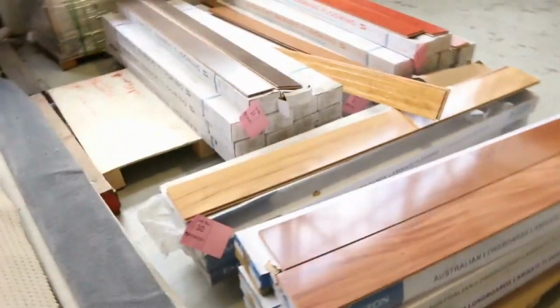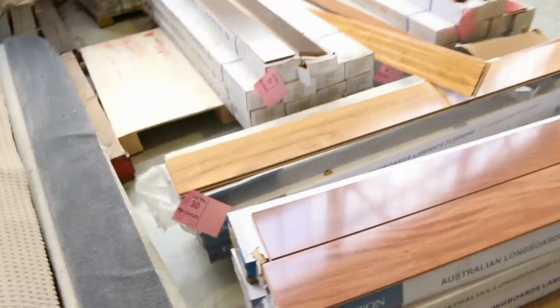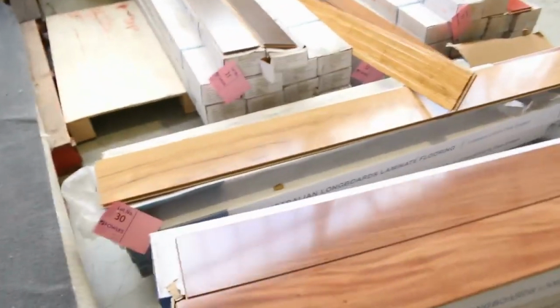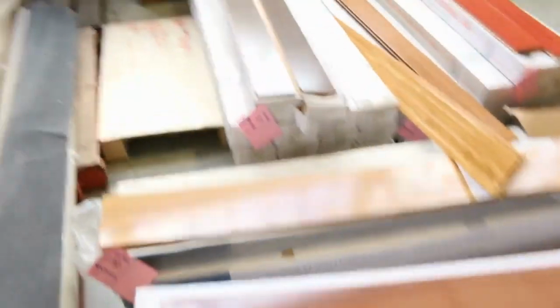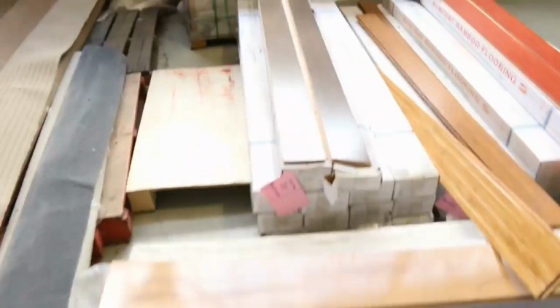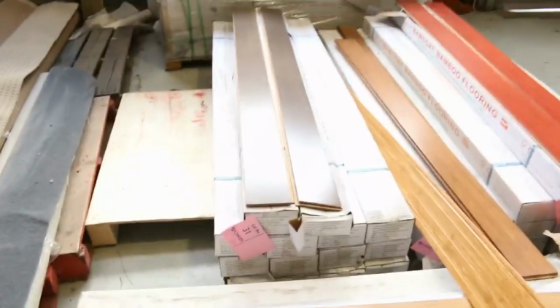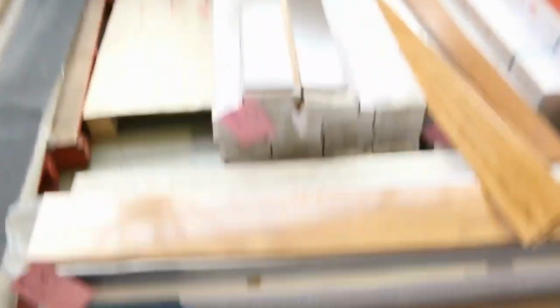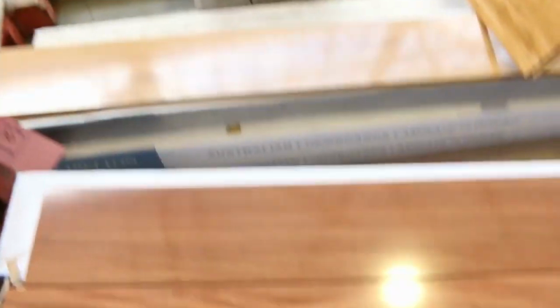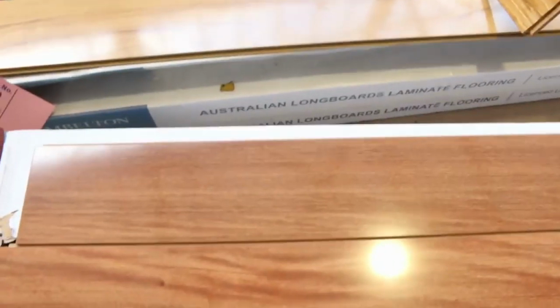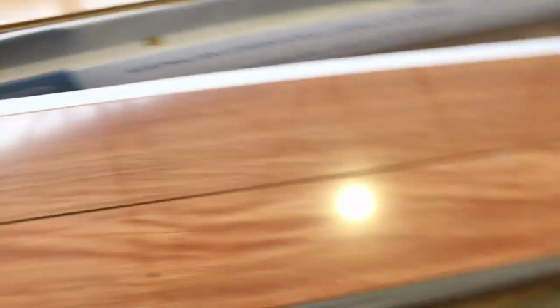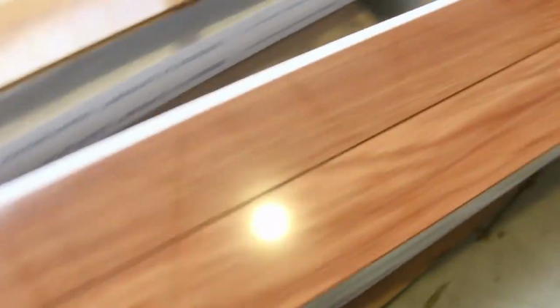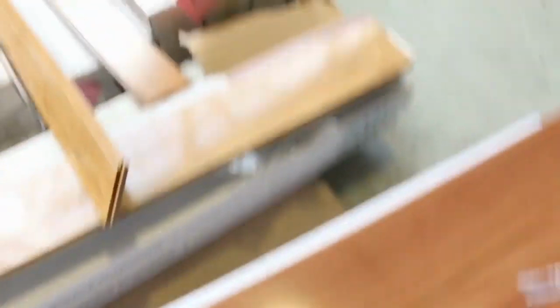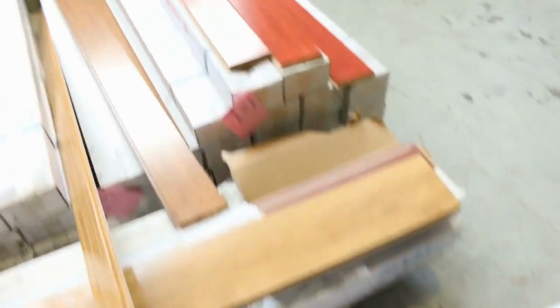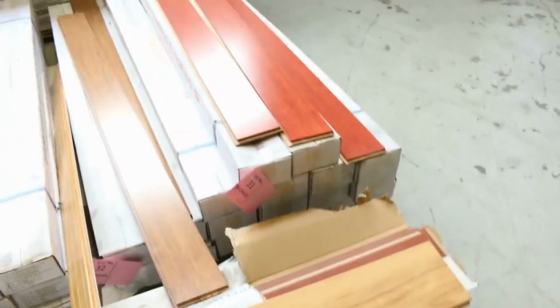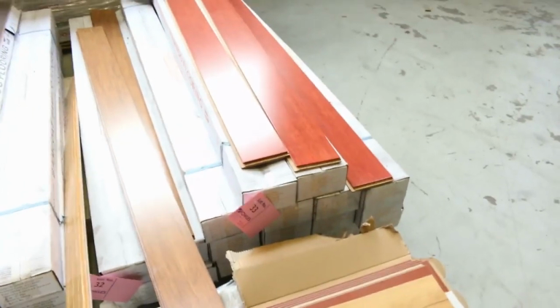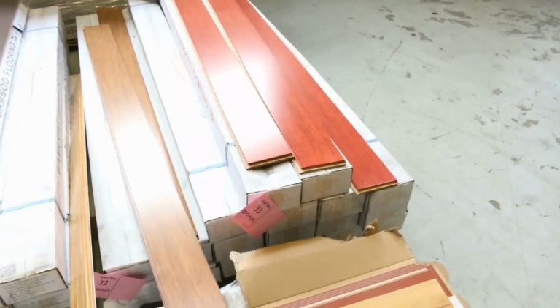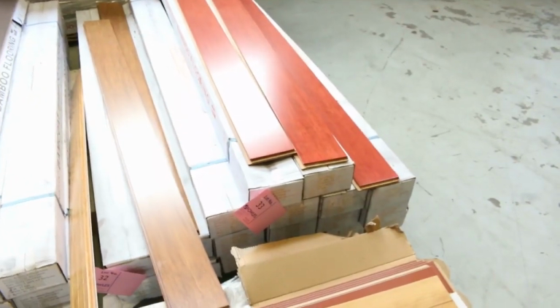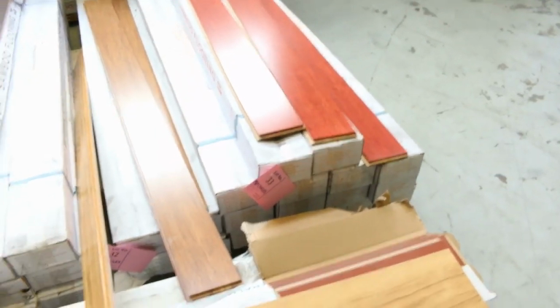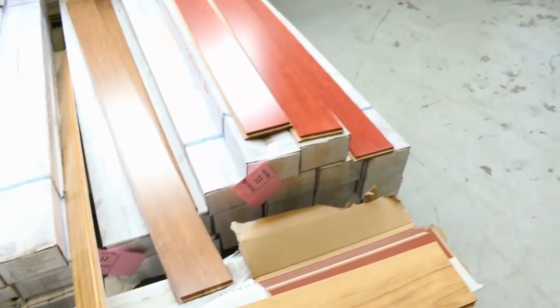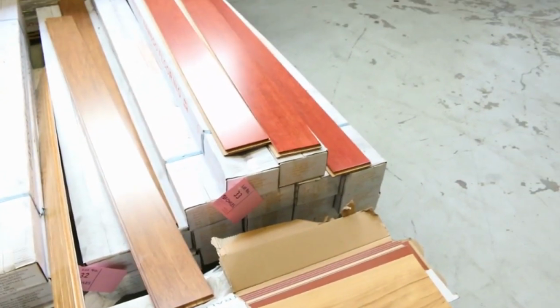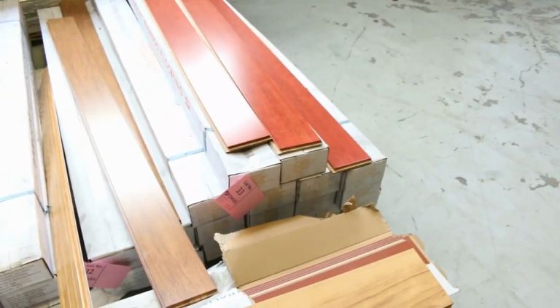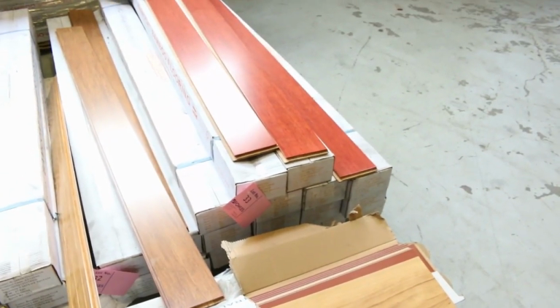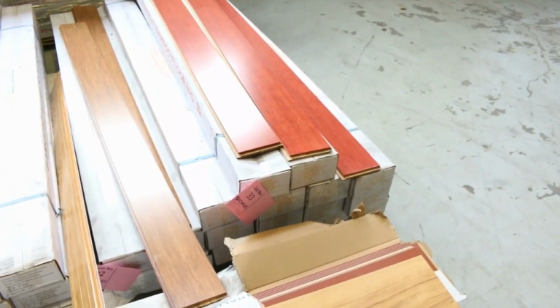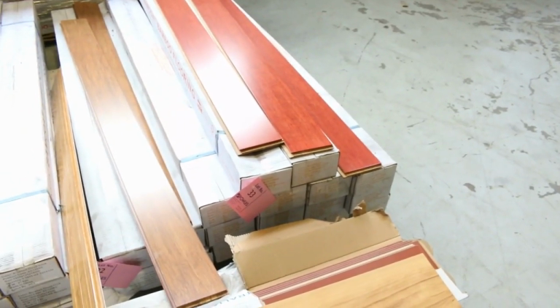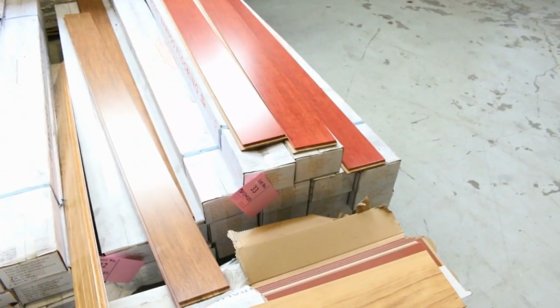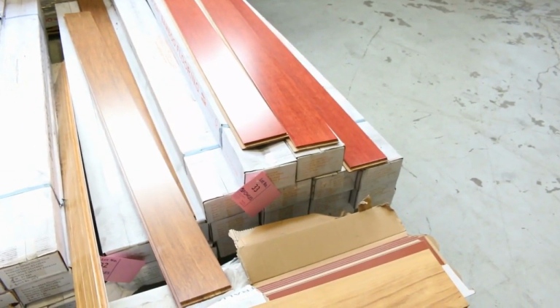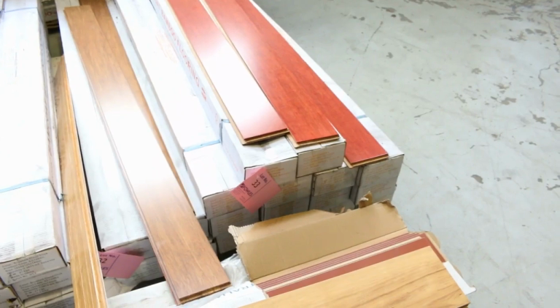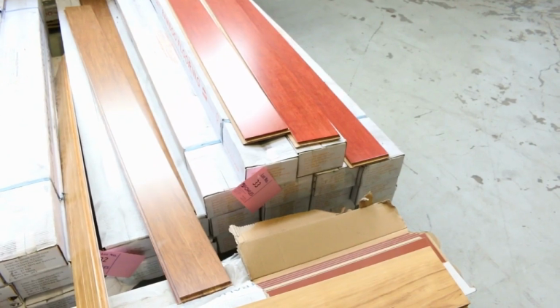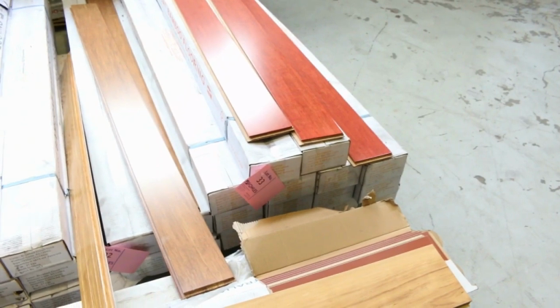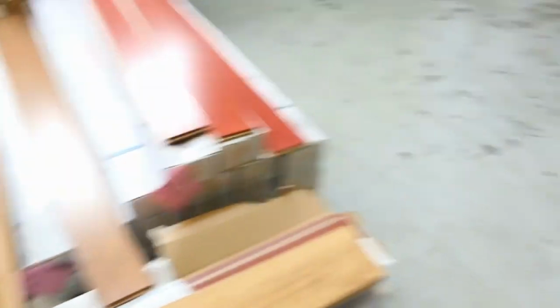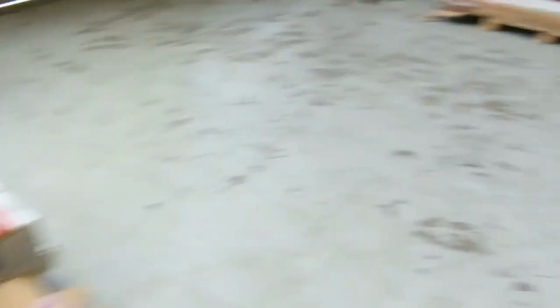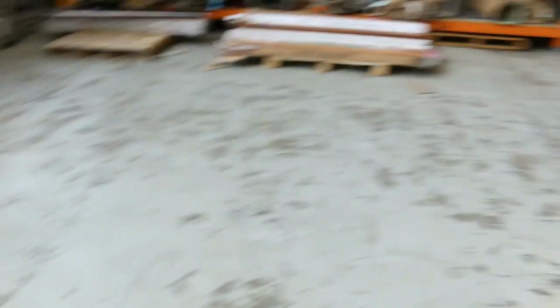We've got some small quantities here of floating floor. This is mainly bamboo, a bit of laminate there. This gear just clears out — we generally sell for around $20 a square metre. Really good value there because the bamboo normally retails up around about $60 to $70. So a few nice little lots there to get through.